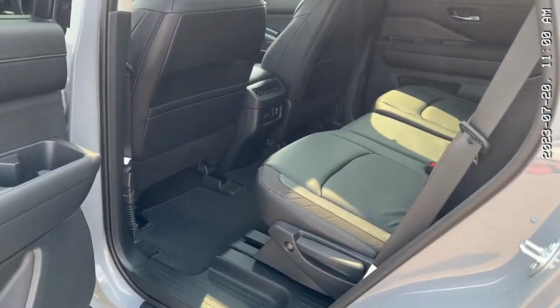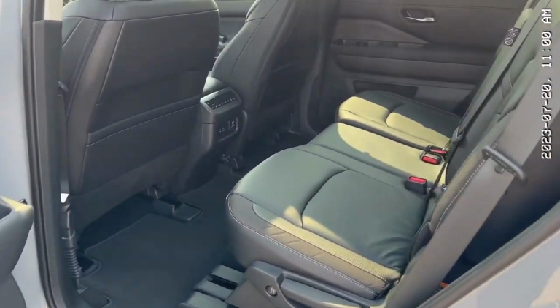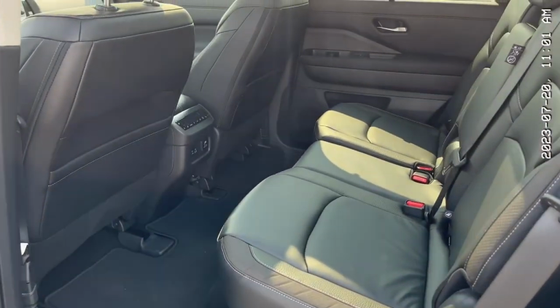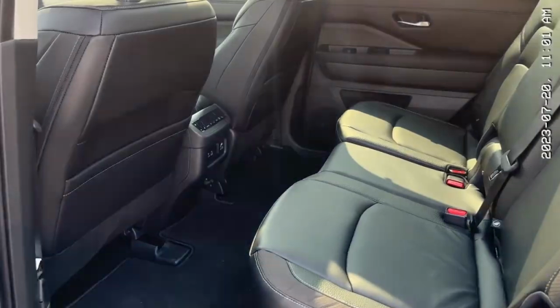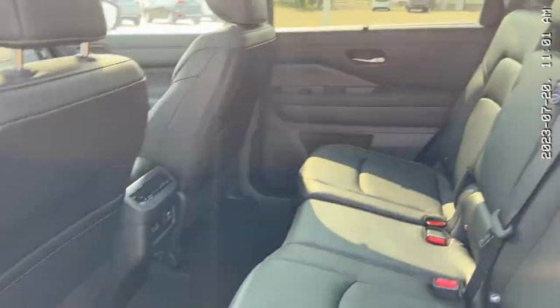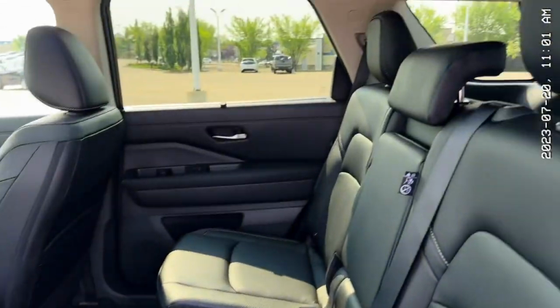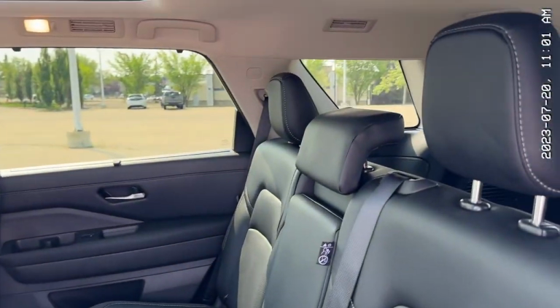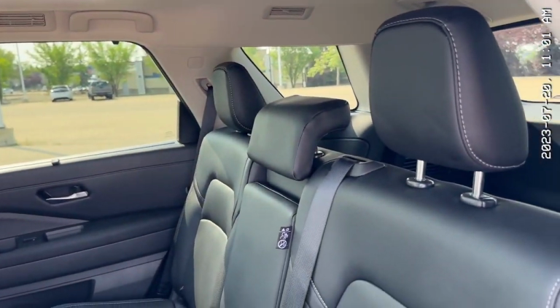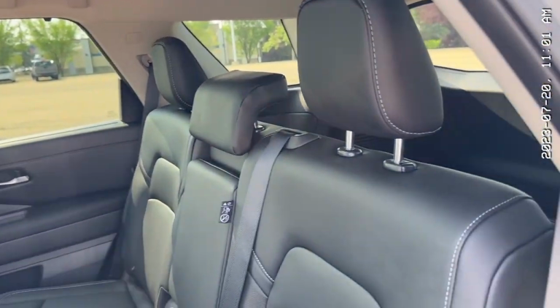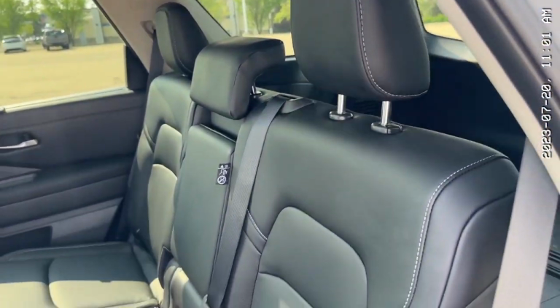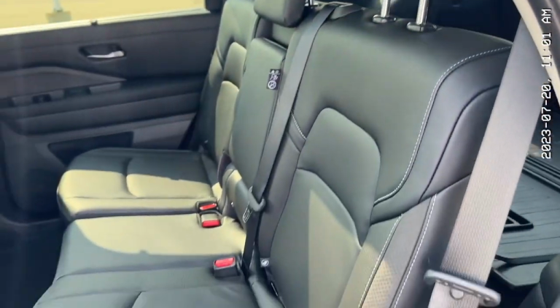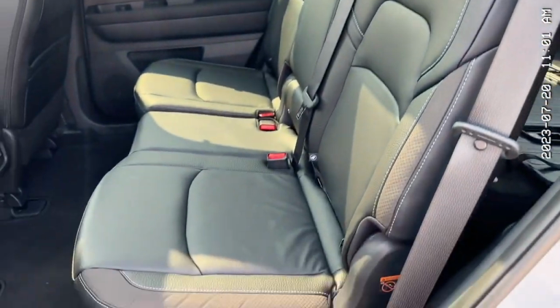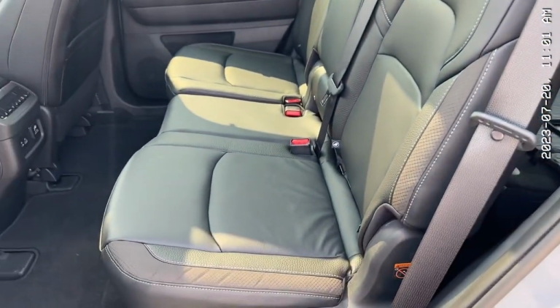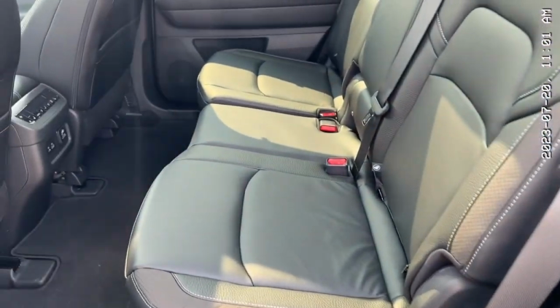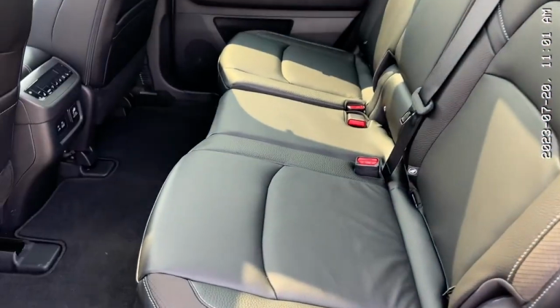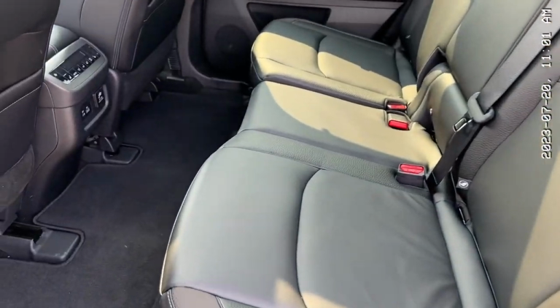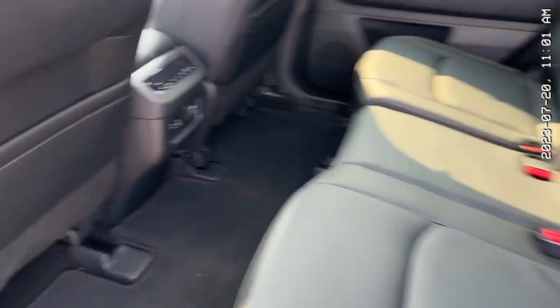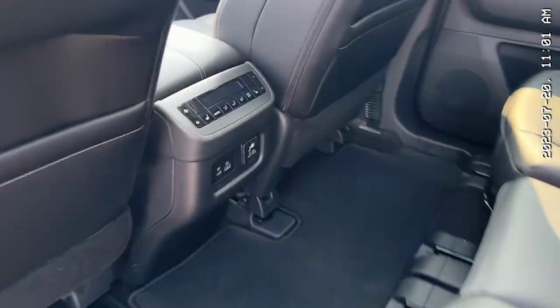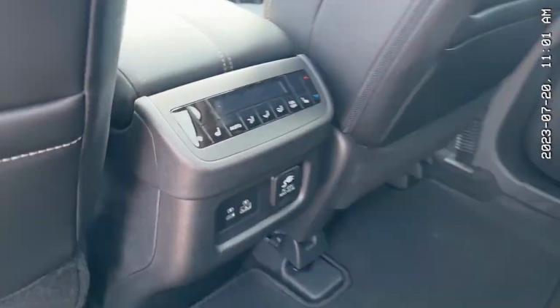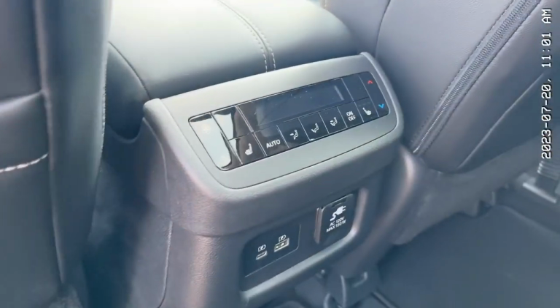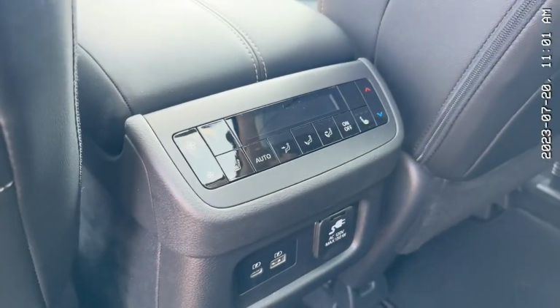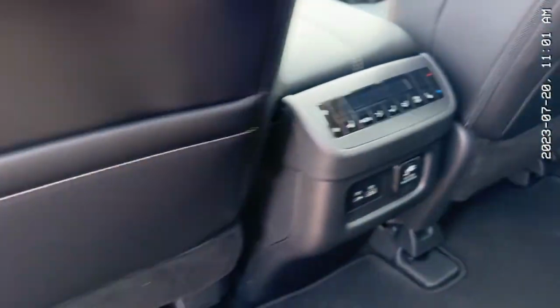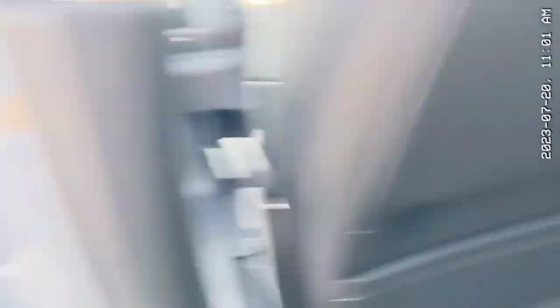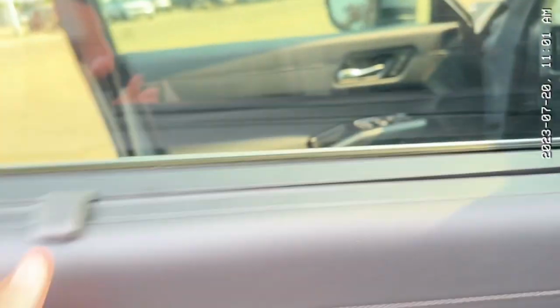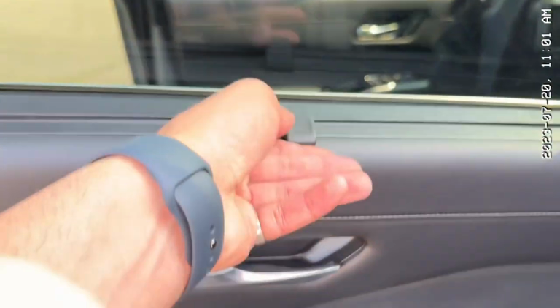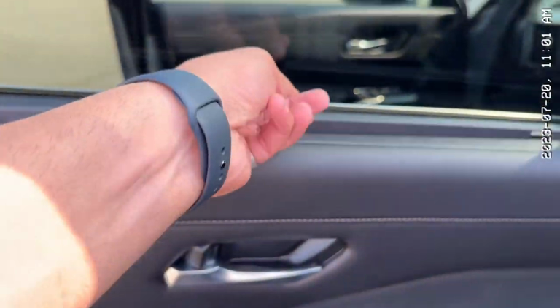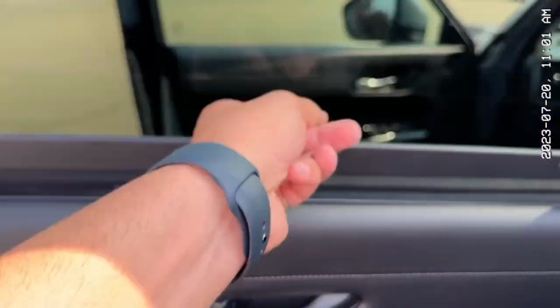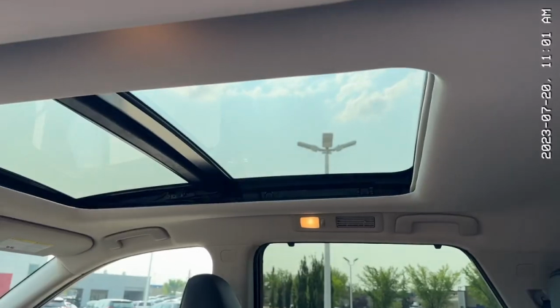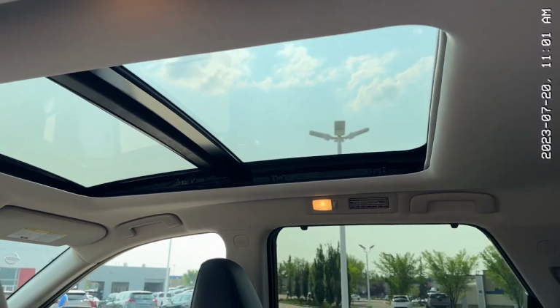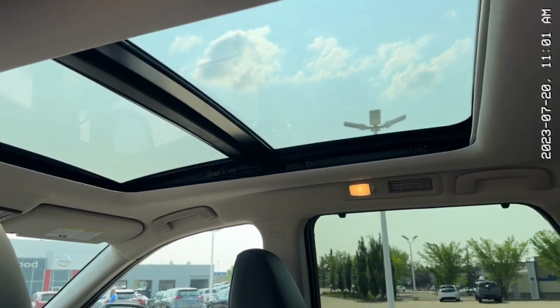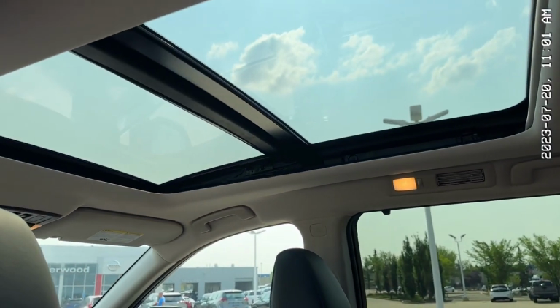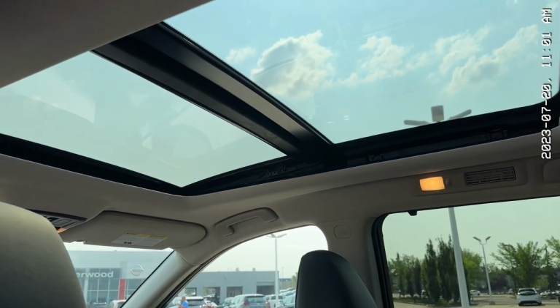Looking at the back, you notice also a ton of room. These seats are also very comfortable — movable and adjustable however you want them. They're also heated, and you do get a built-in sunshade. Don't forget this beautiful panoramic moonroof.